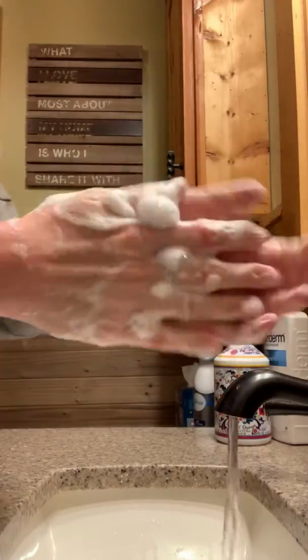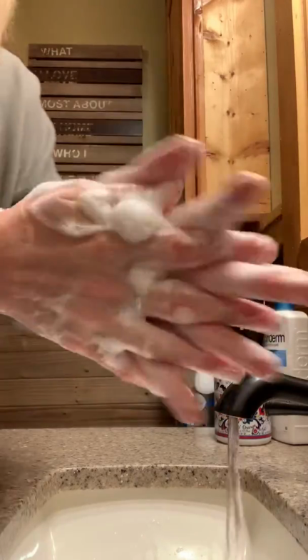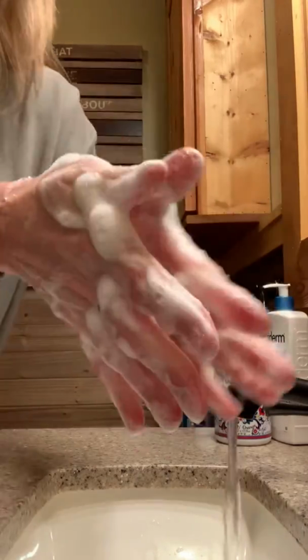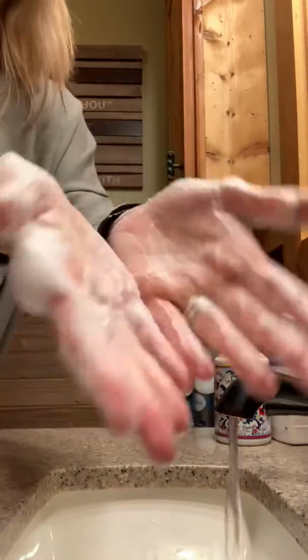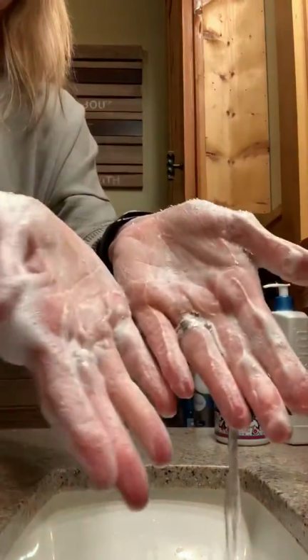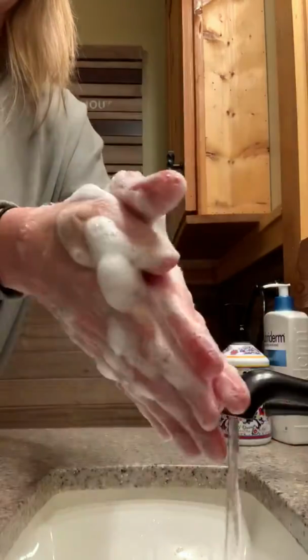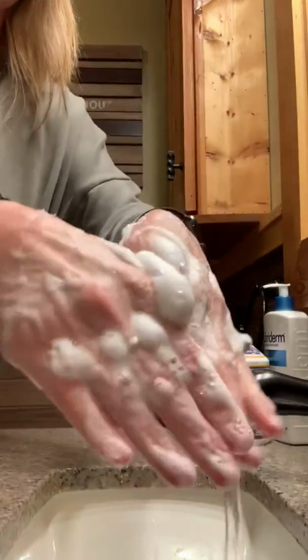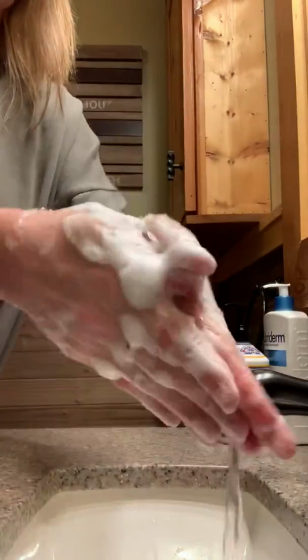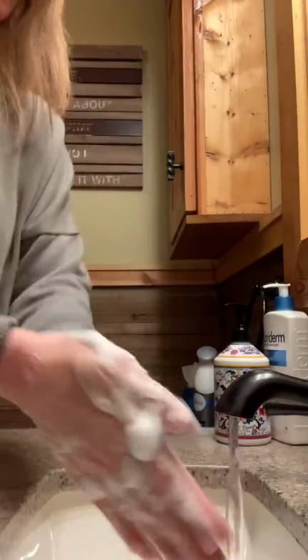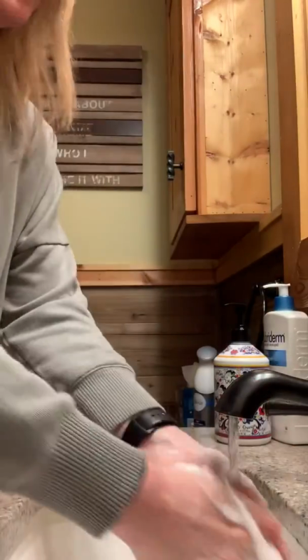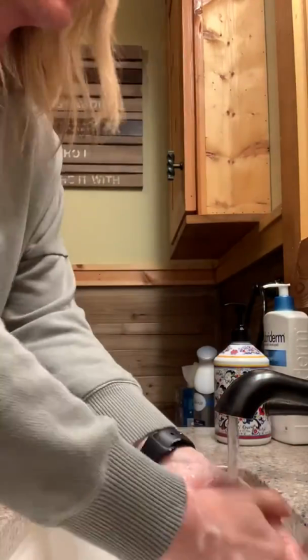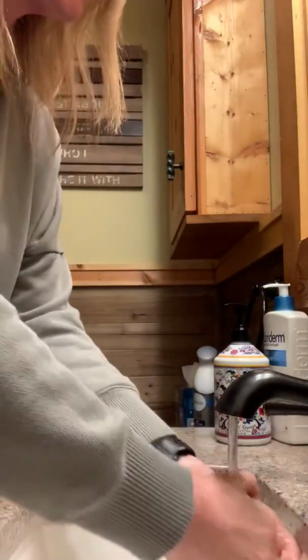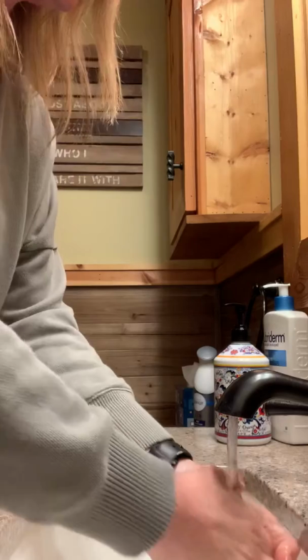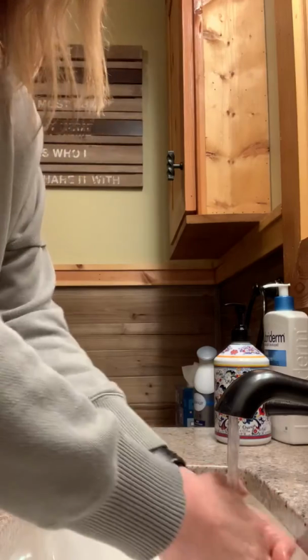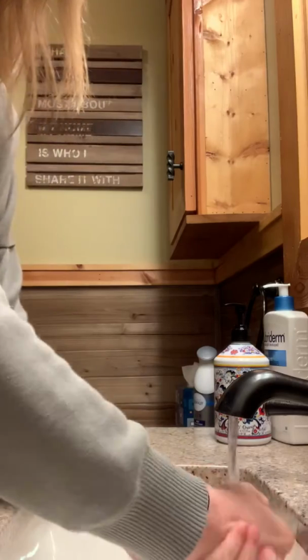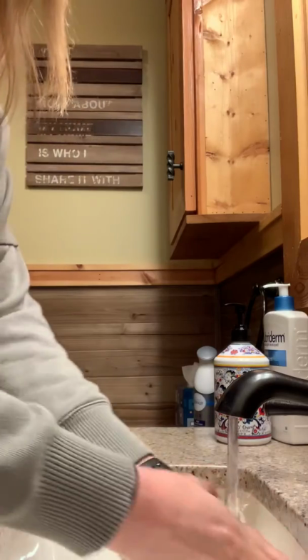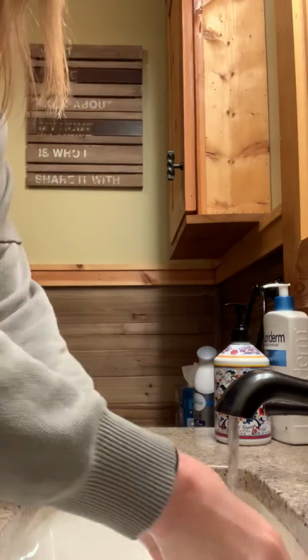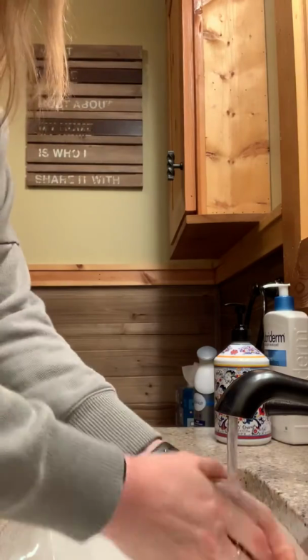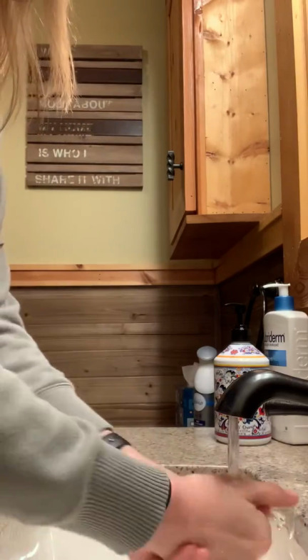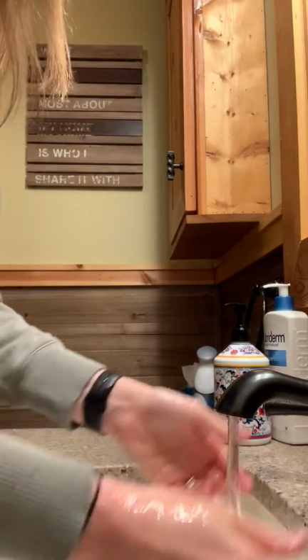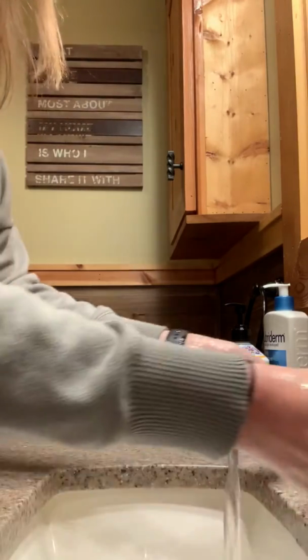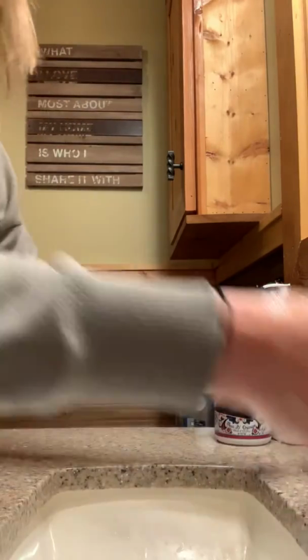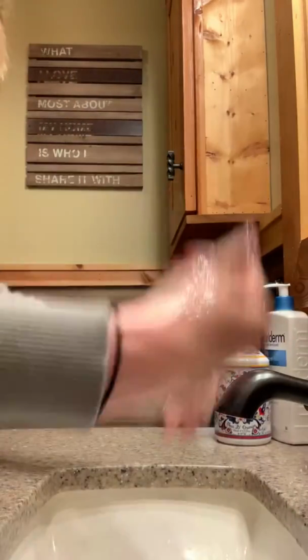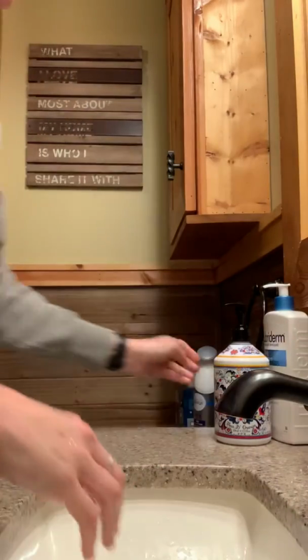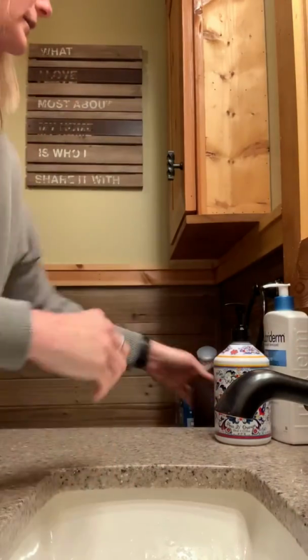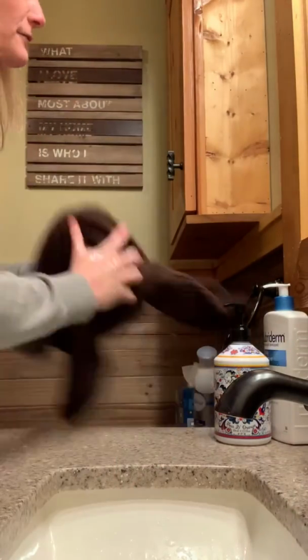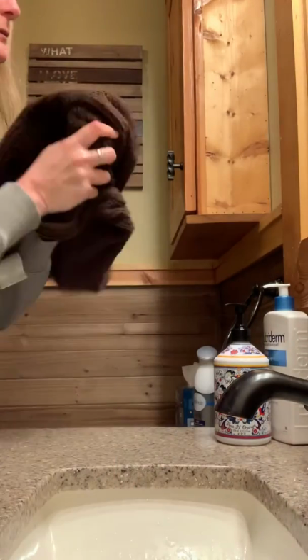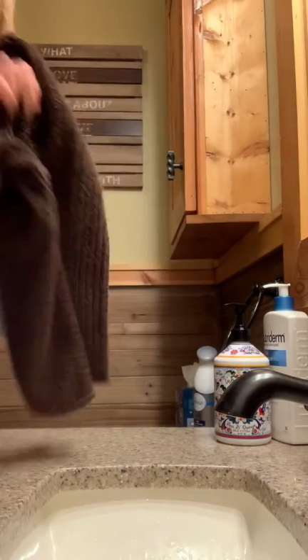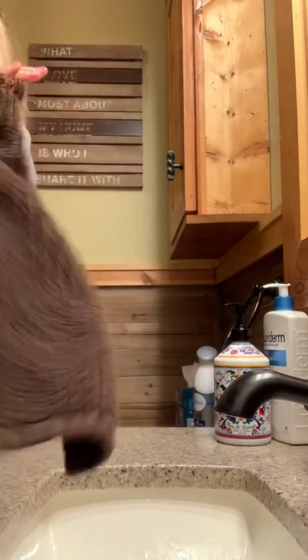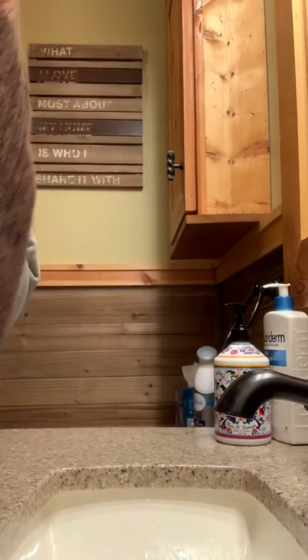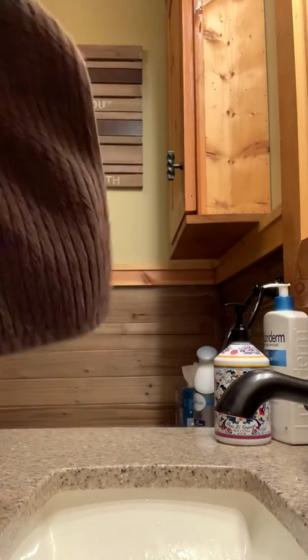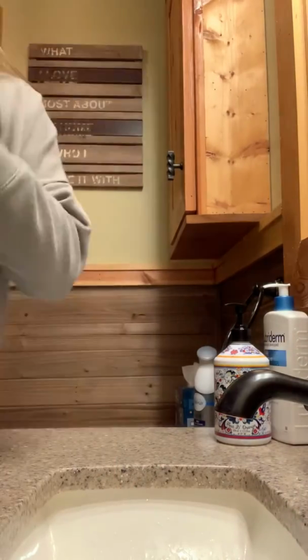Check it out — all my suds and soap. I'm going to rinse them off. Make sure you rinse it all off. Shut it off and I'm going to dry my hands.